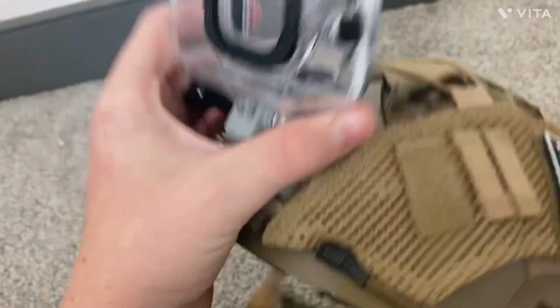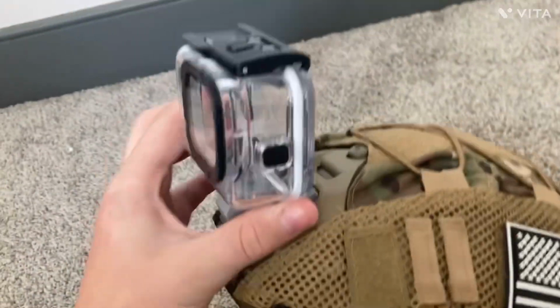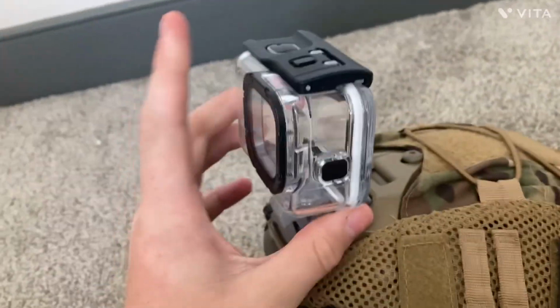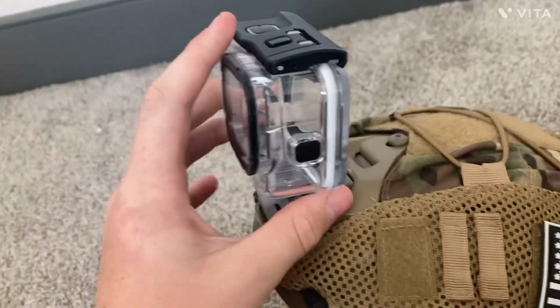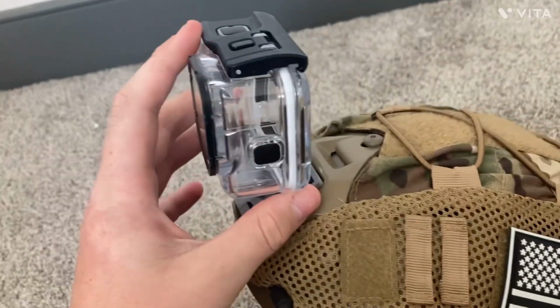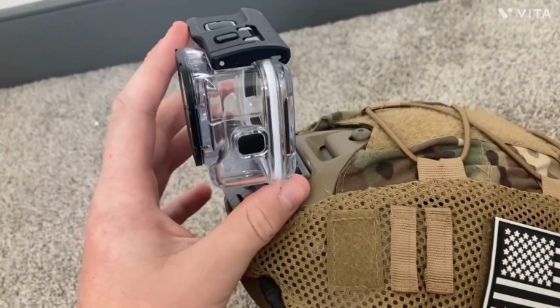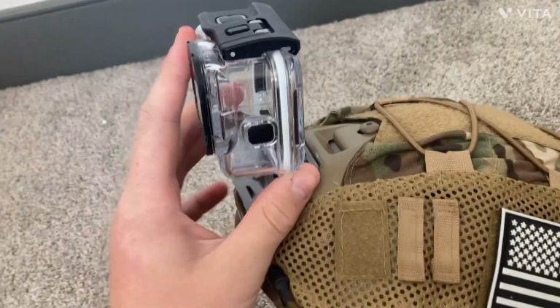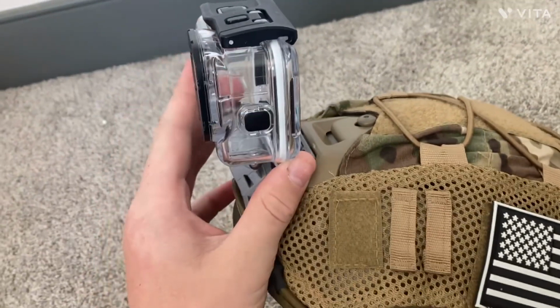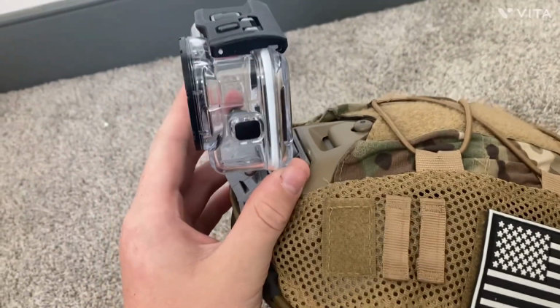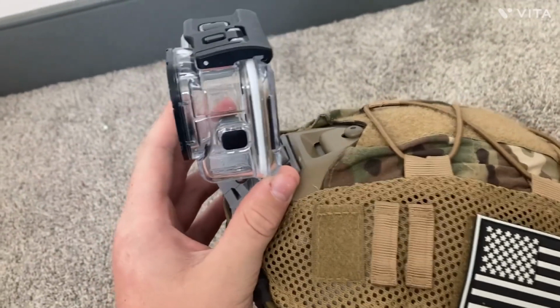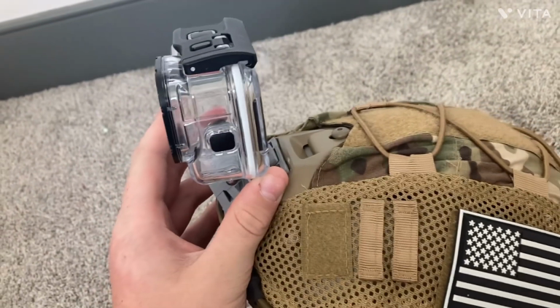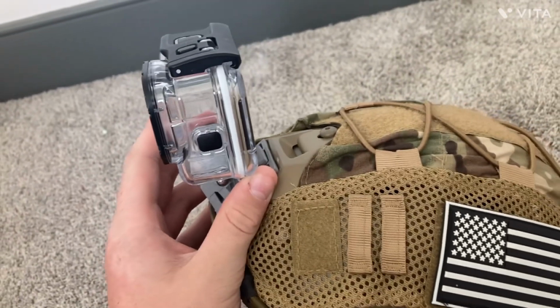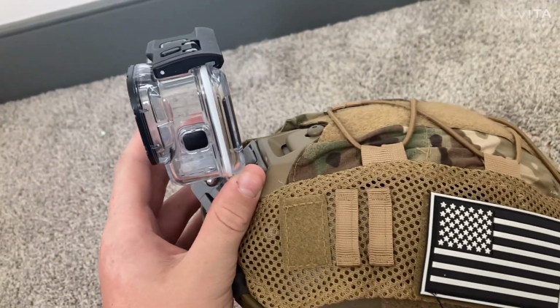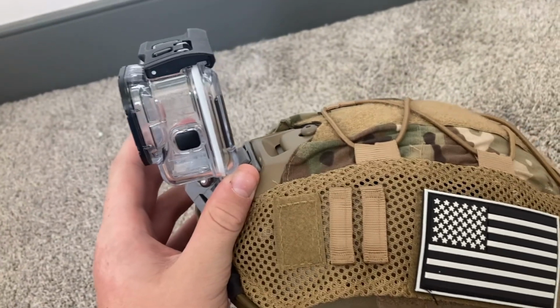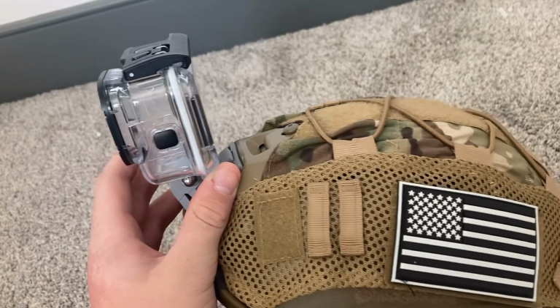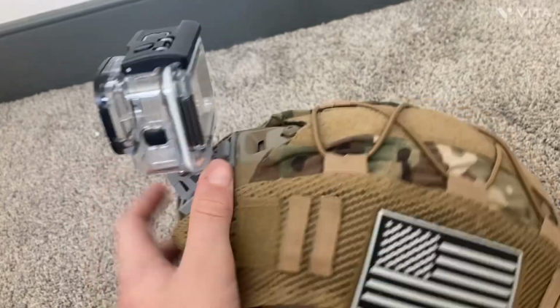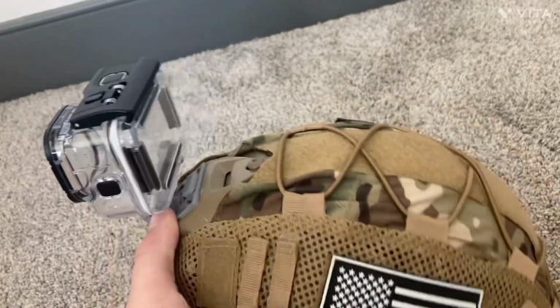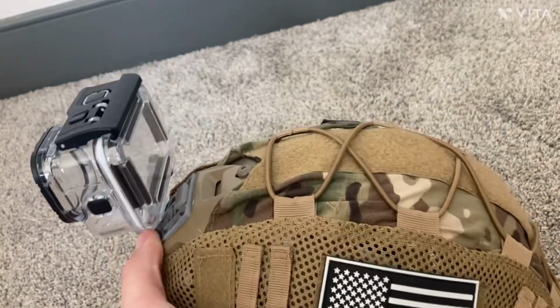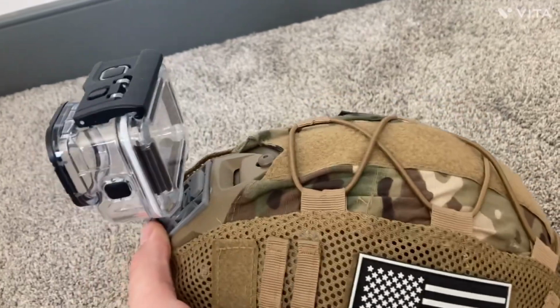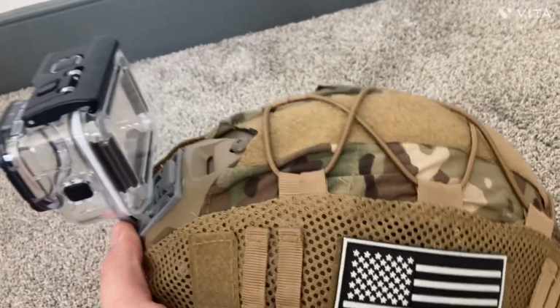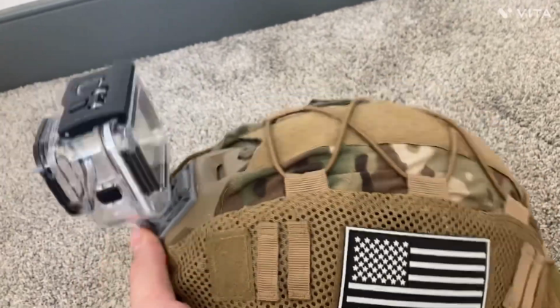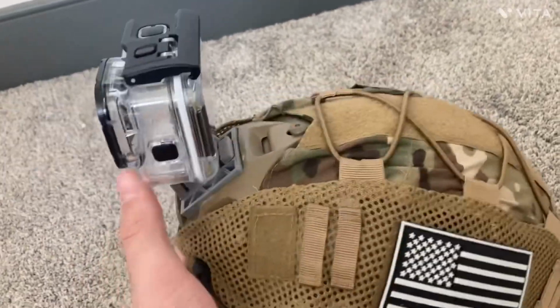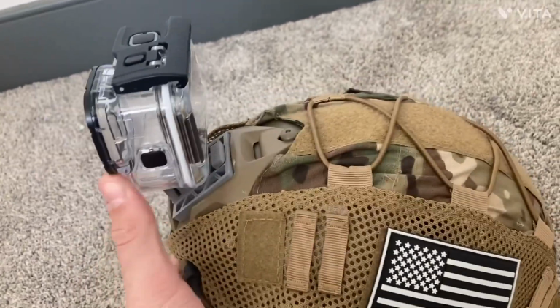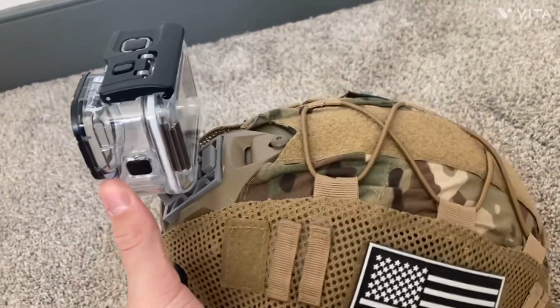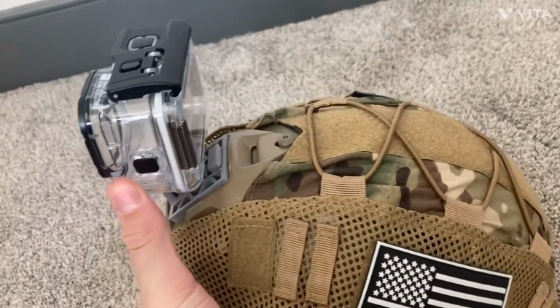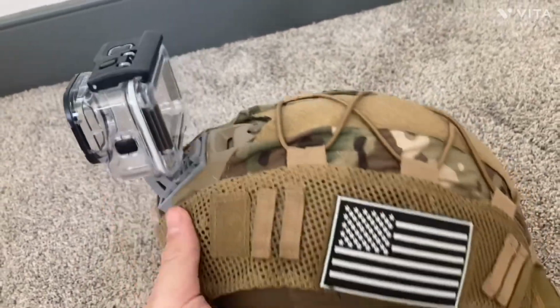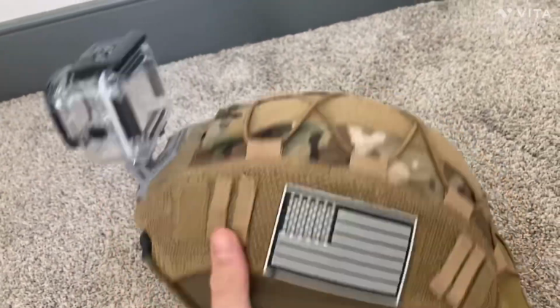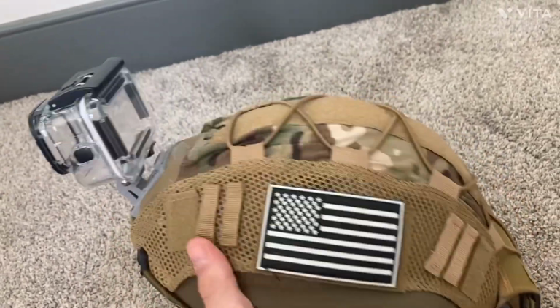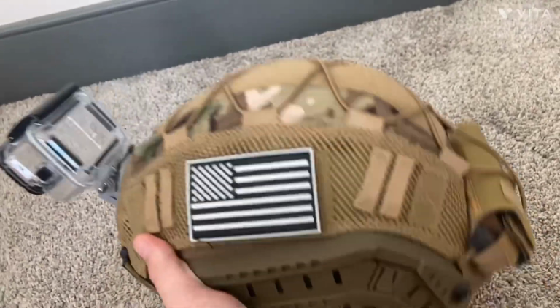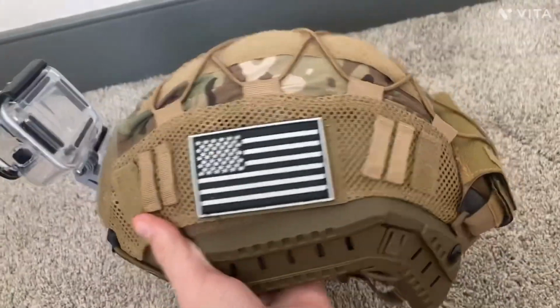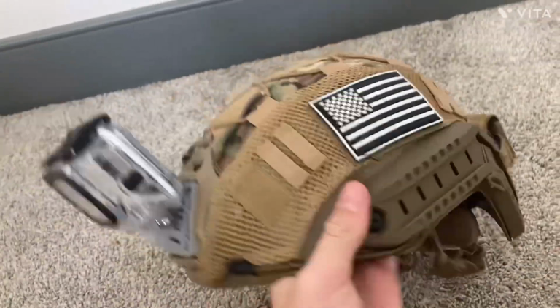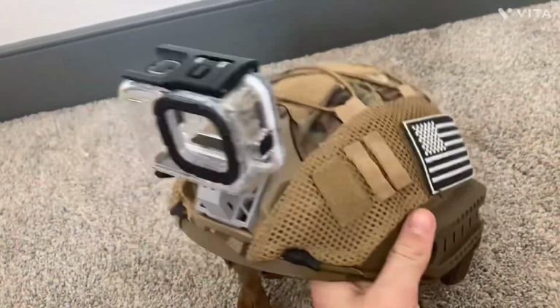My GoPro I do not have with me currently because it is getting fixed. But basically, that's my helmet setup.